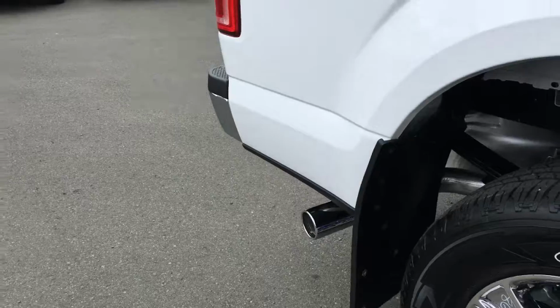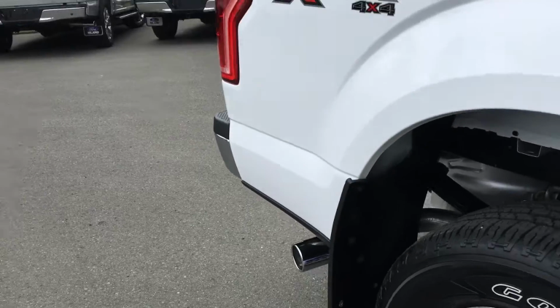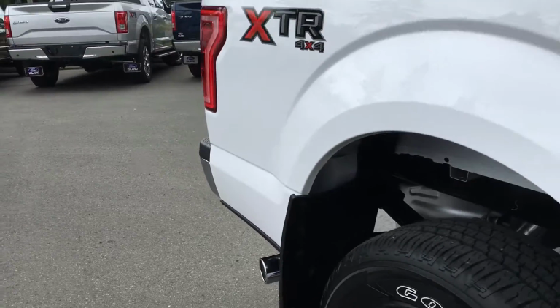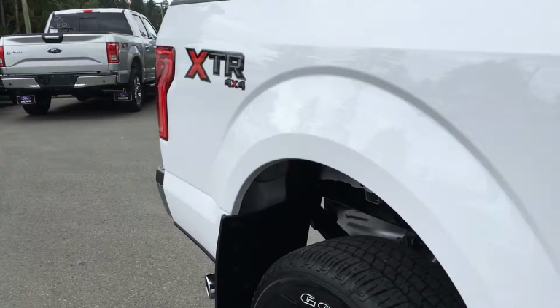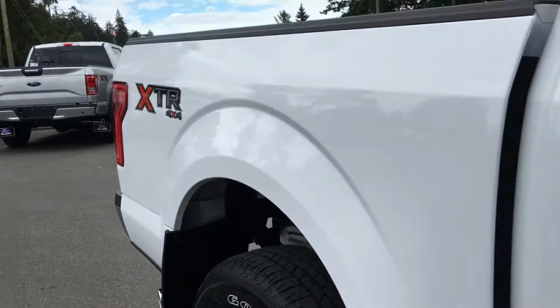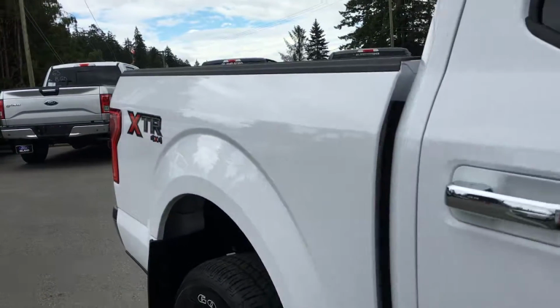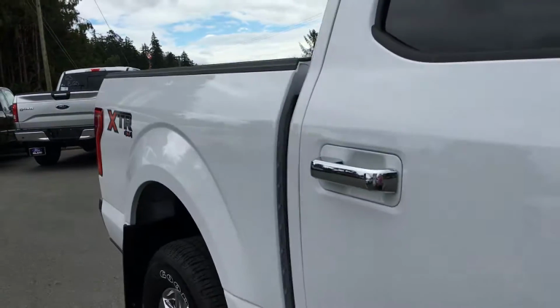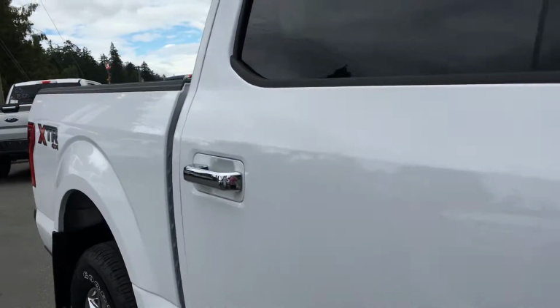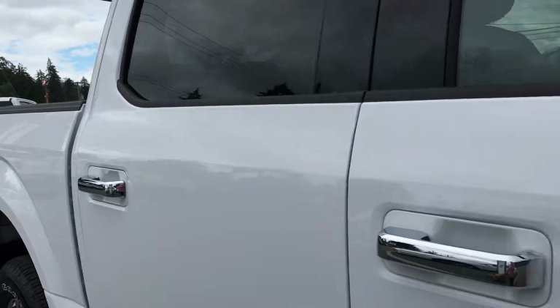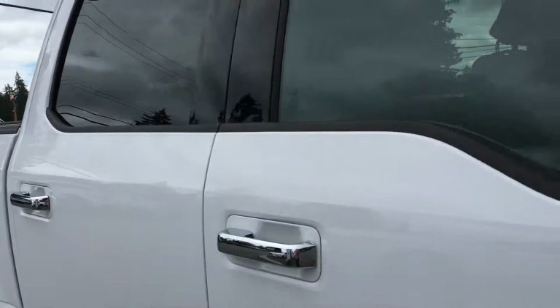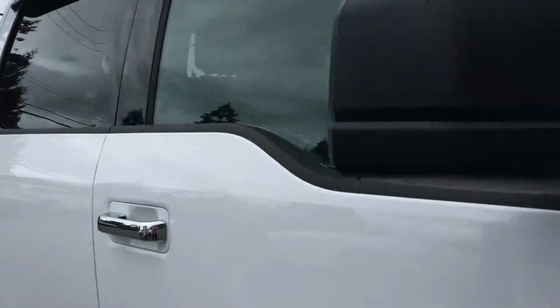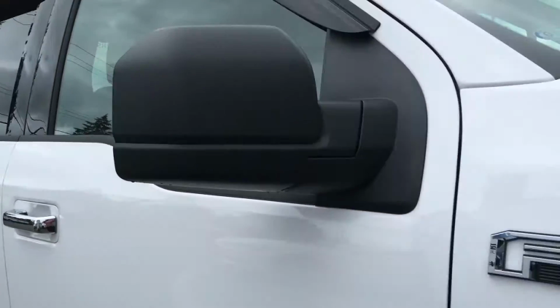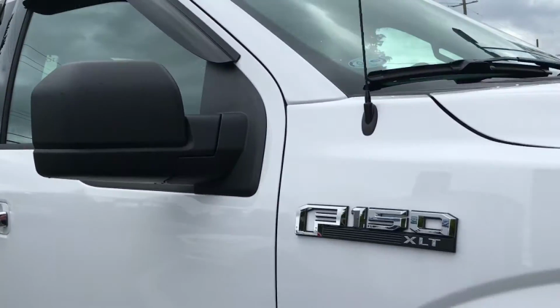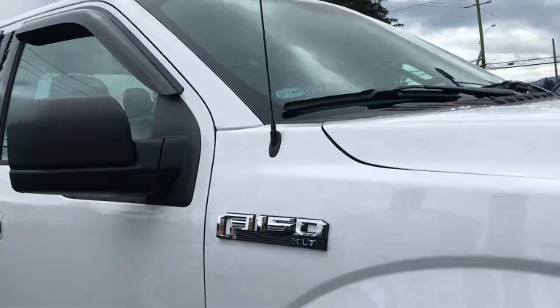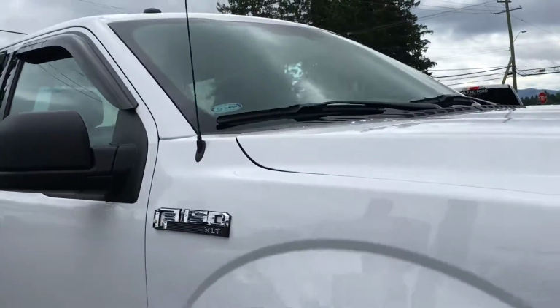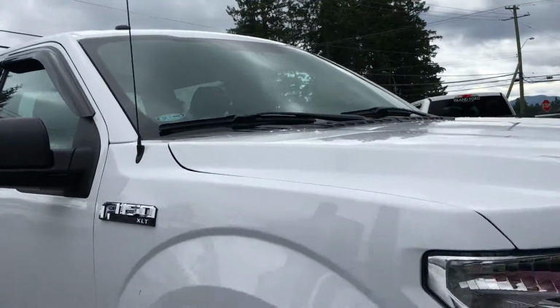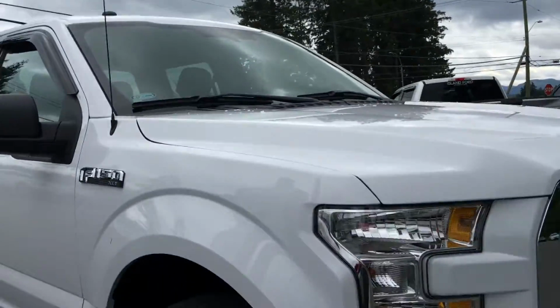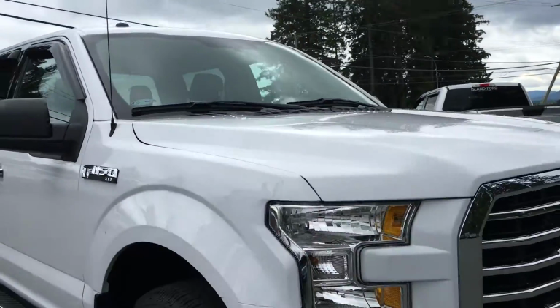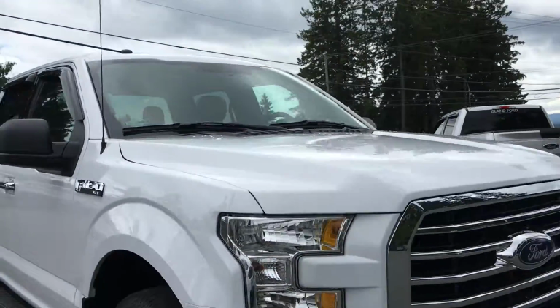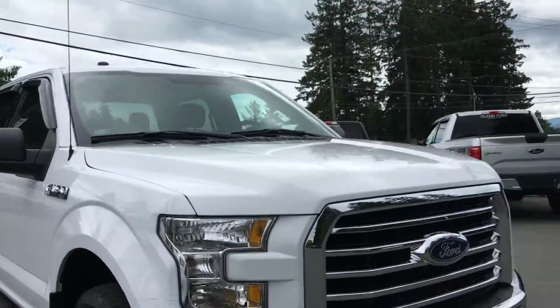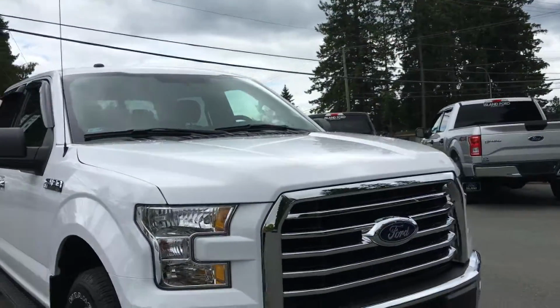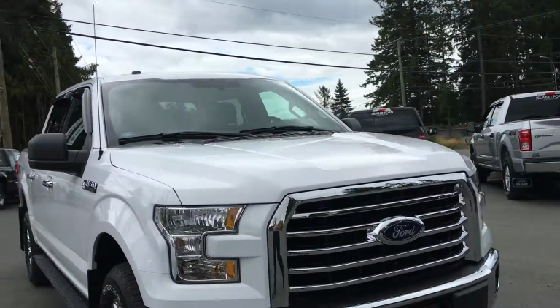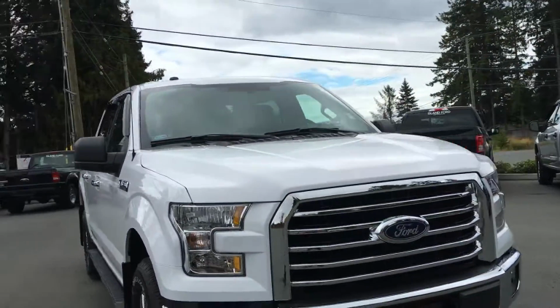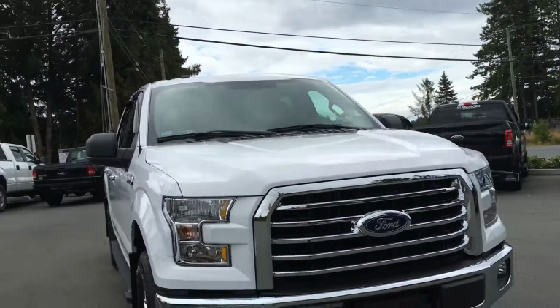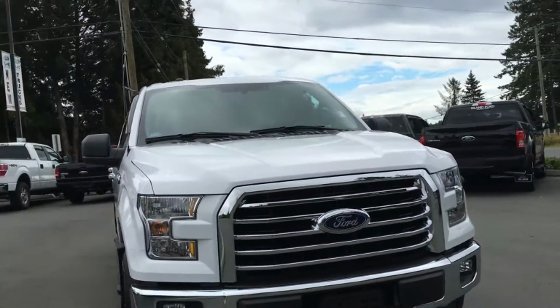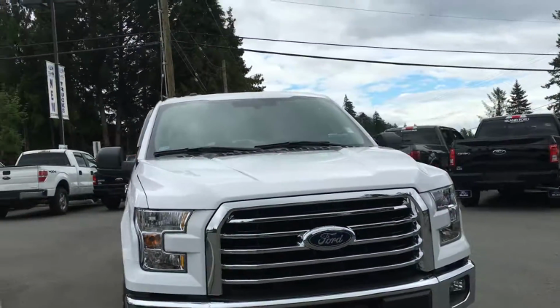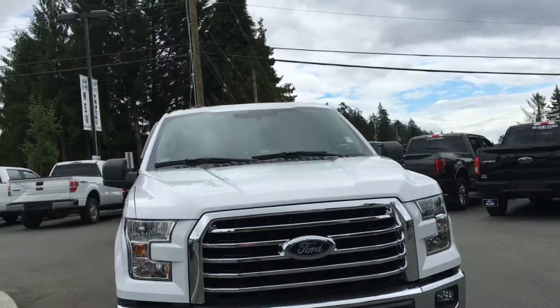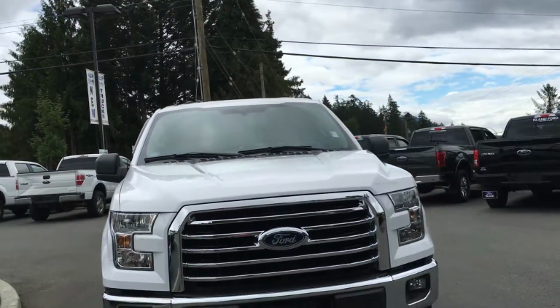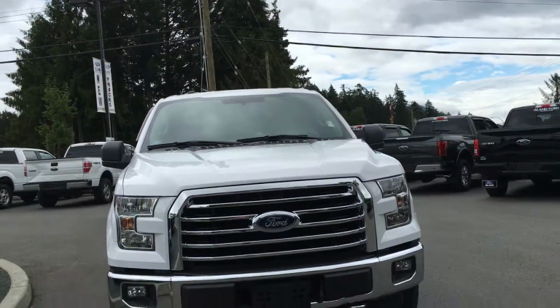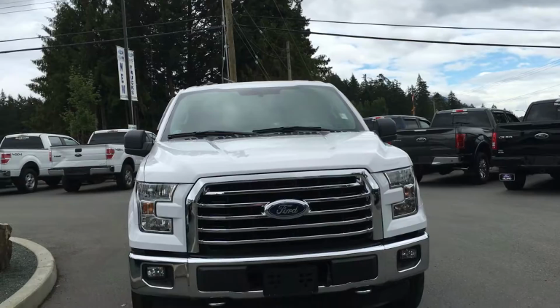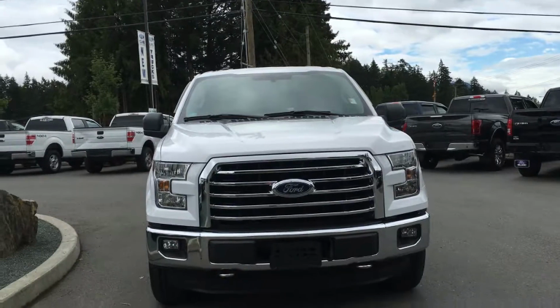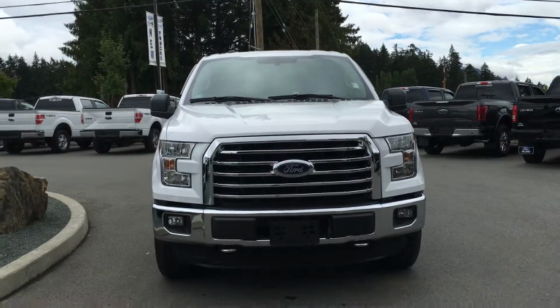Chrome exhaust. Manually folding side-view mirrors with blind spots. Fog lamps. Halogen headlamps. Front tow hooks. And so many more things that you should come to Island Ford to check out.